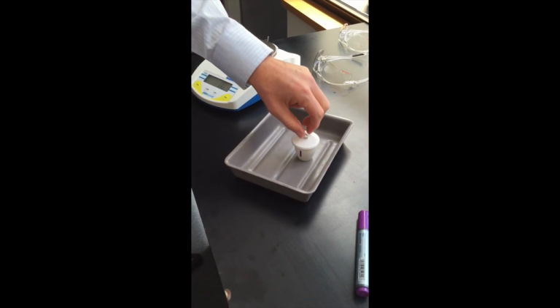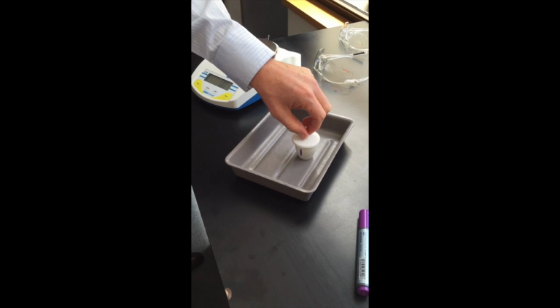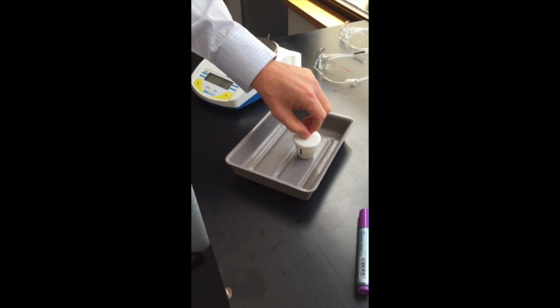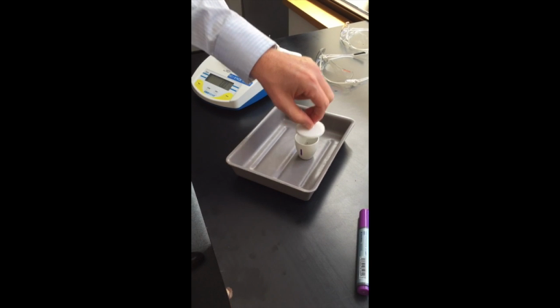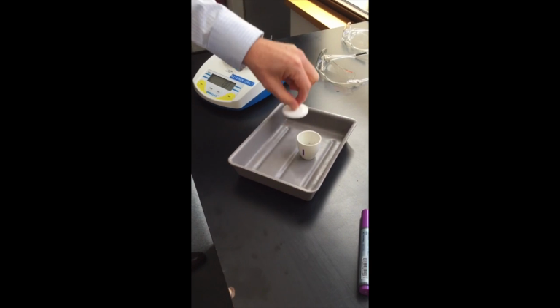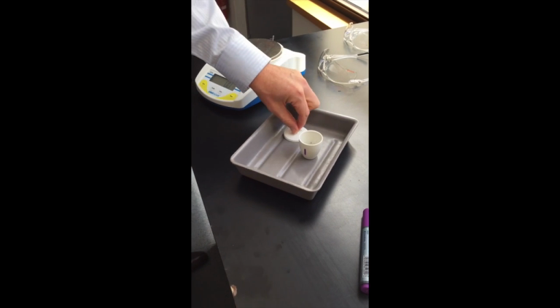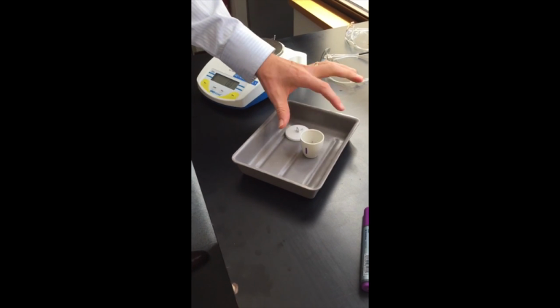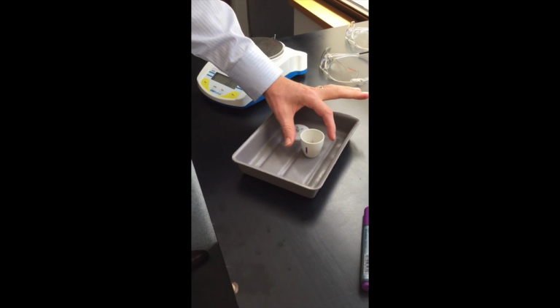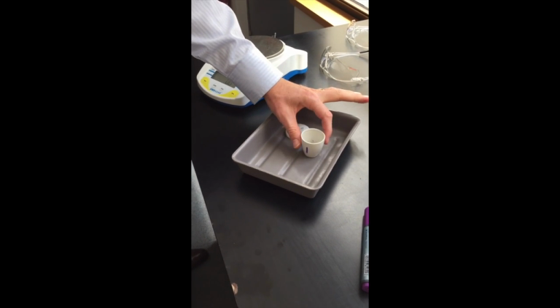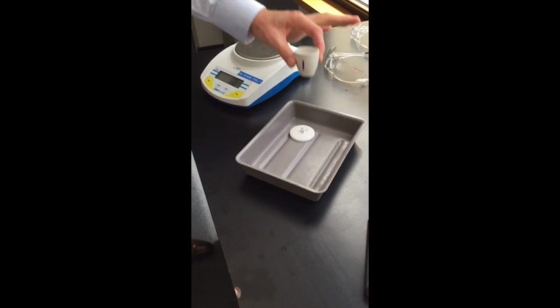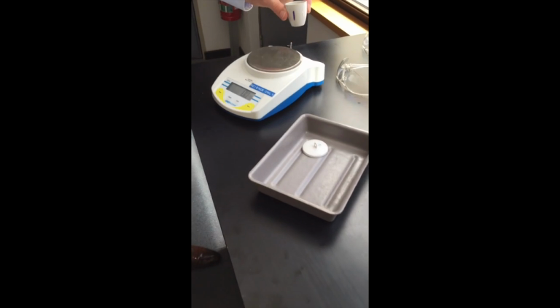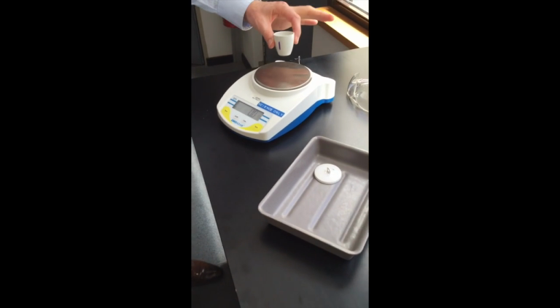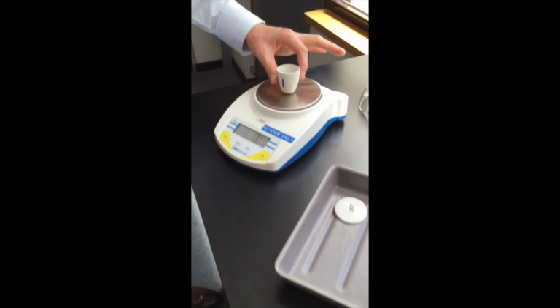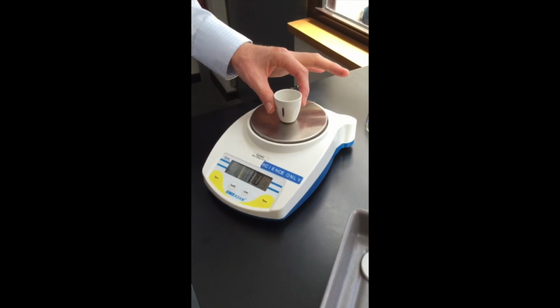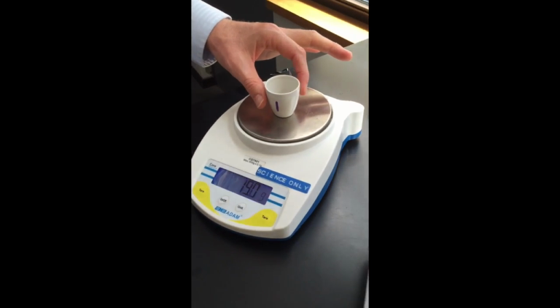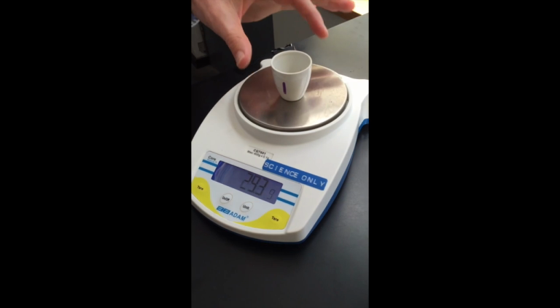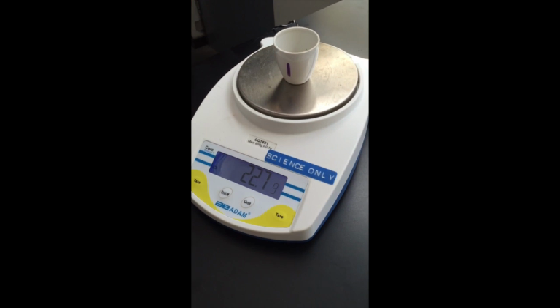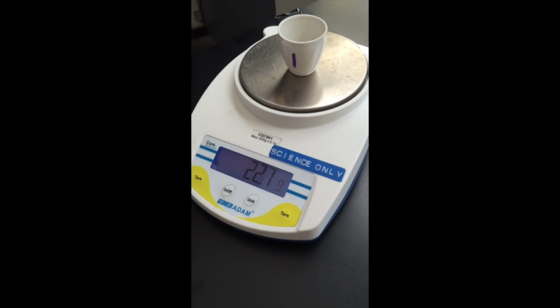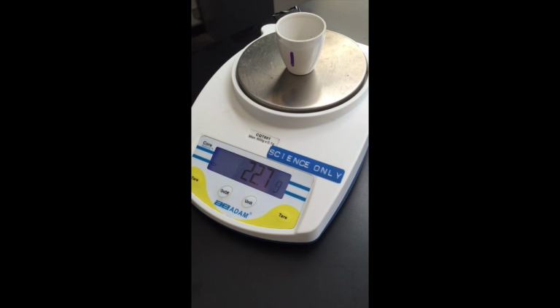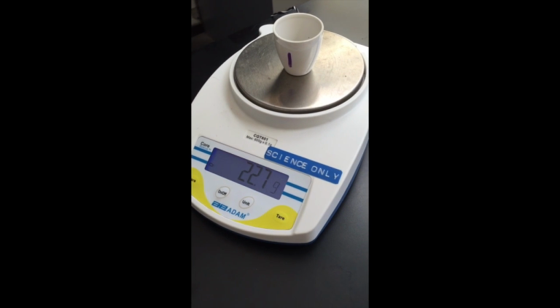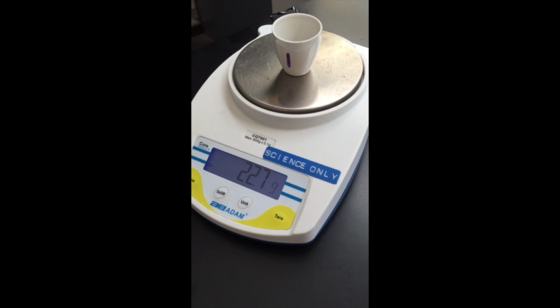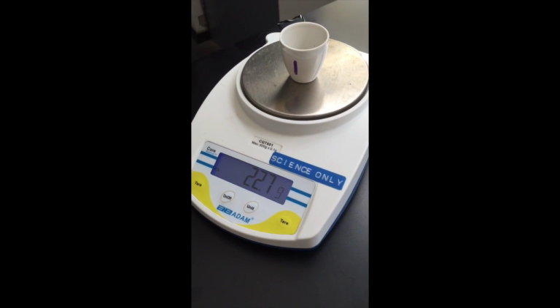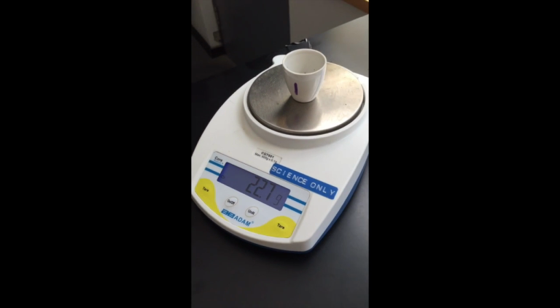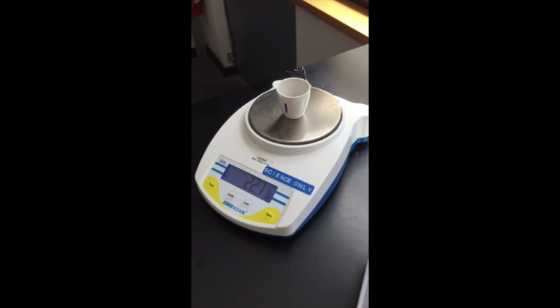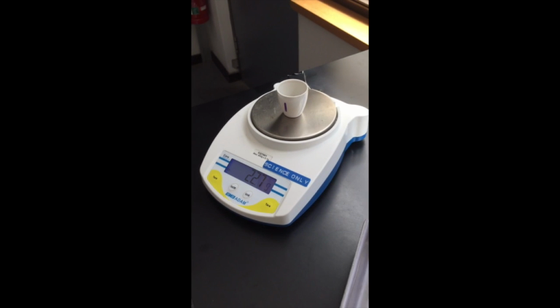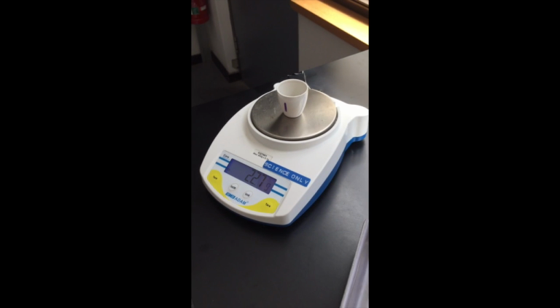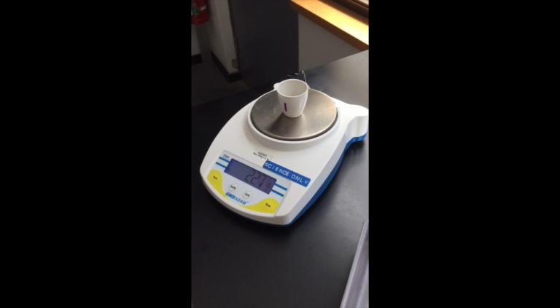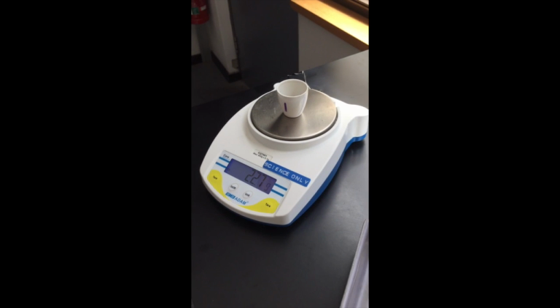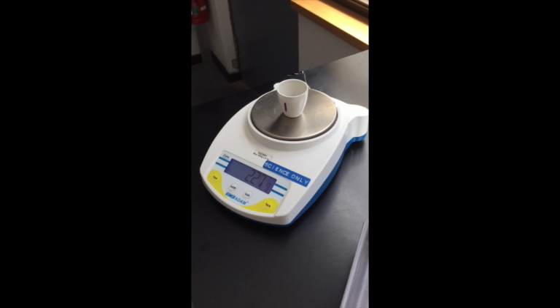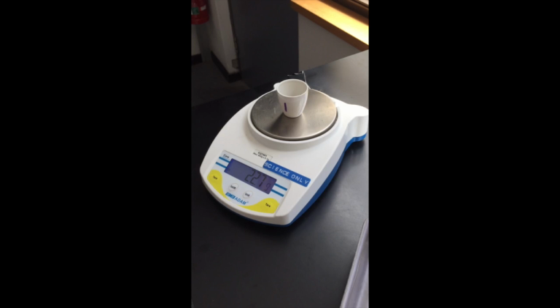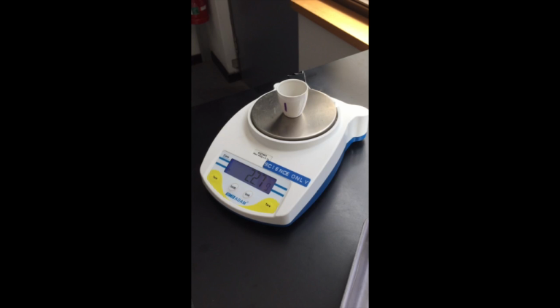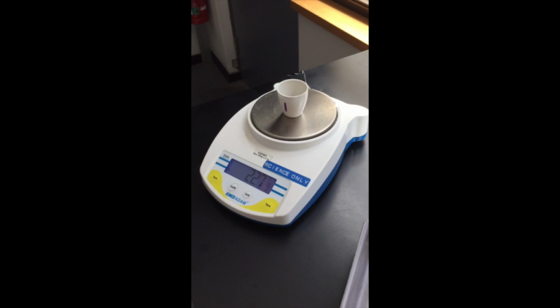Here's one we prepared earlier that's been in the incubator overnight. Record the mass again, and that small change in mass helps you to know how much moisture content there was in the soil sample.